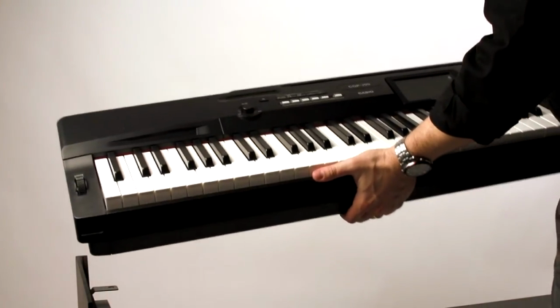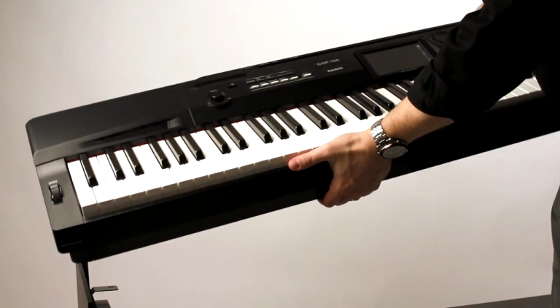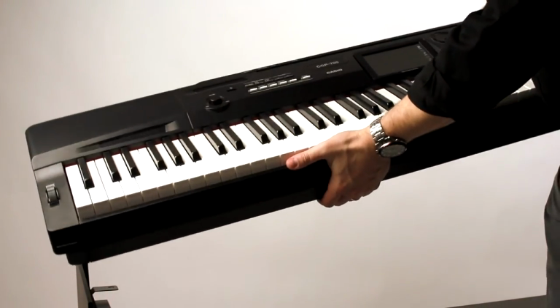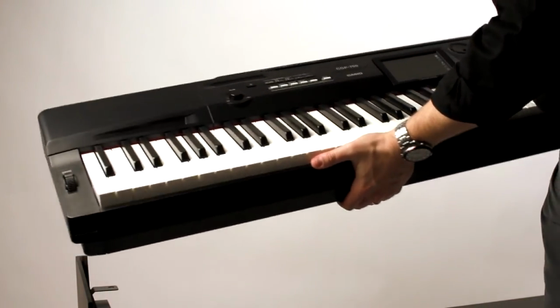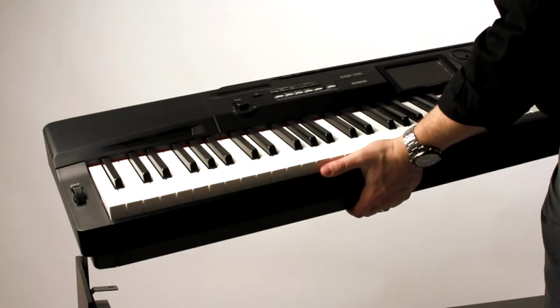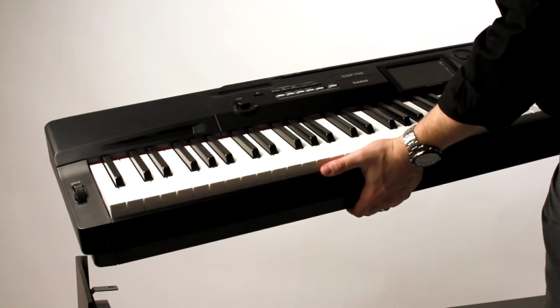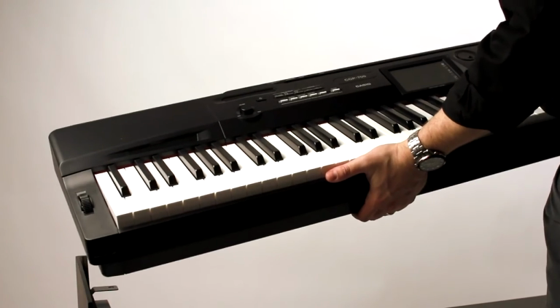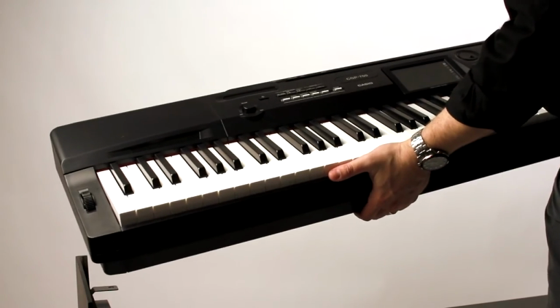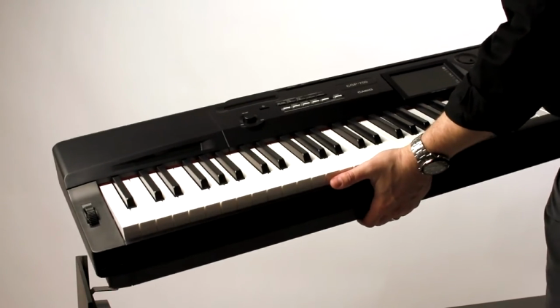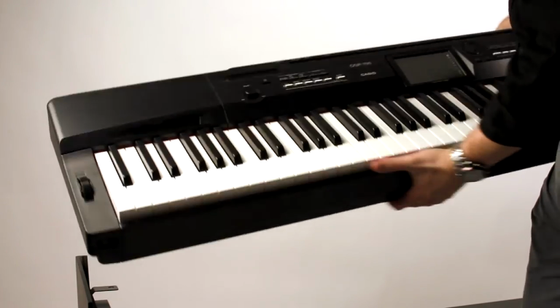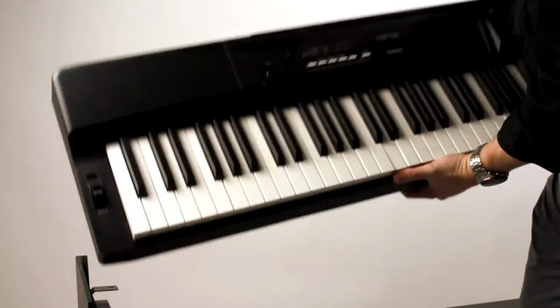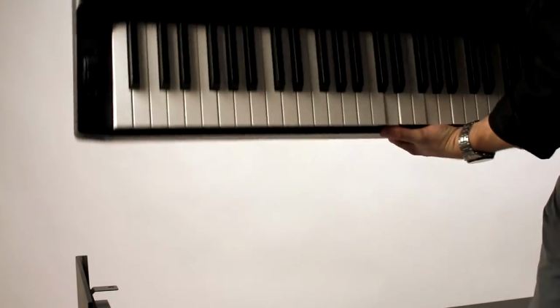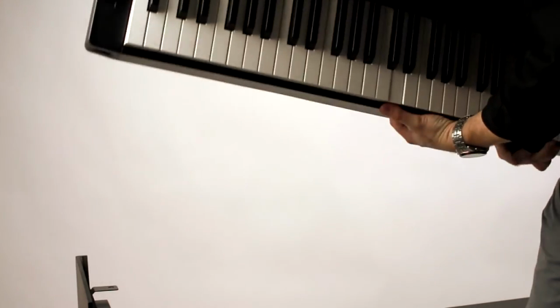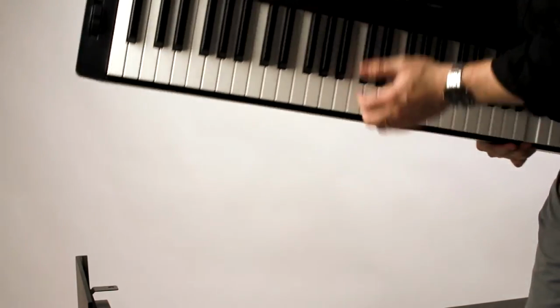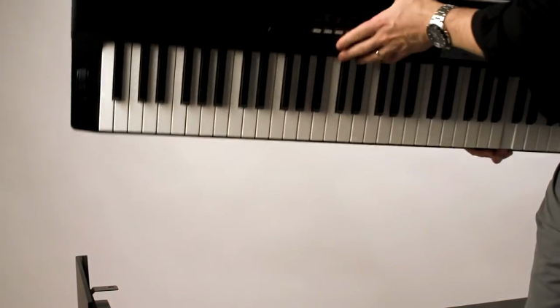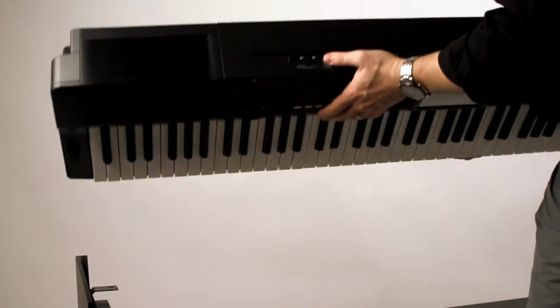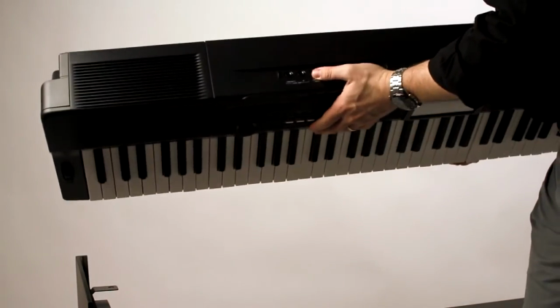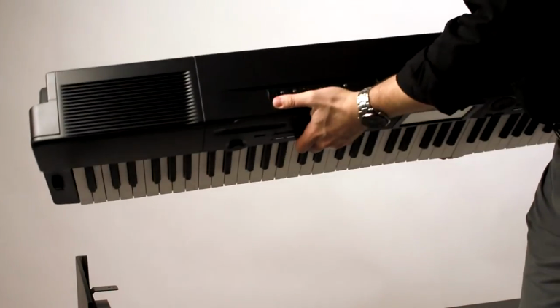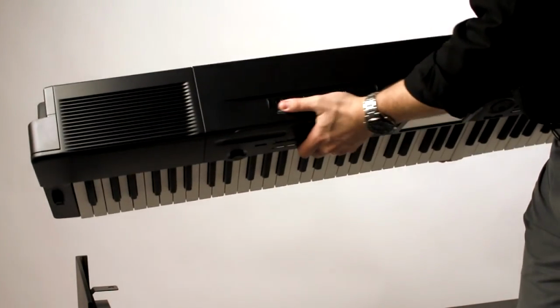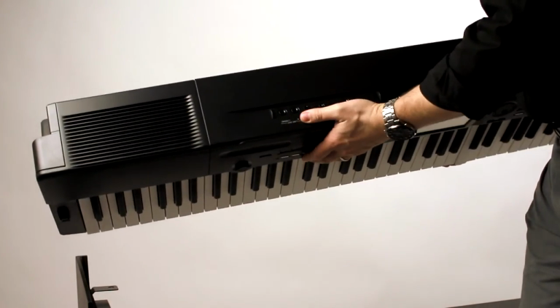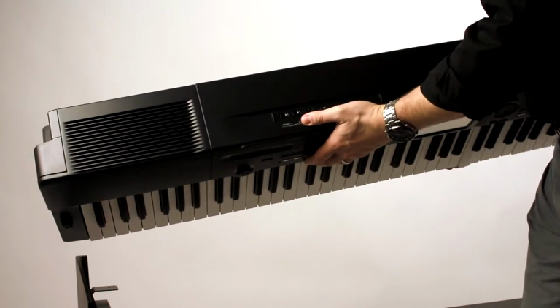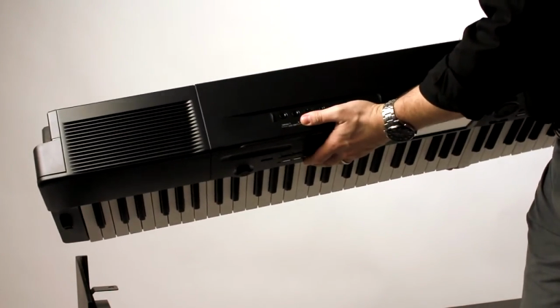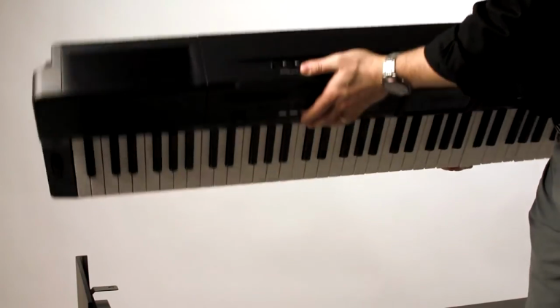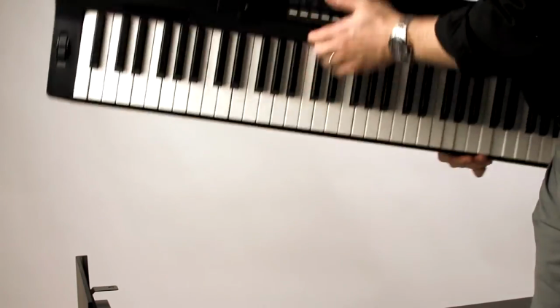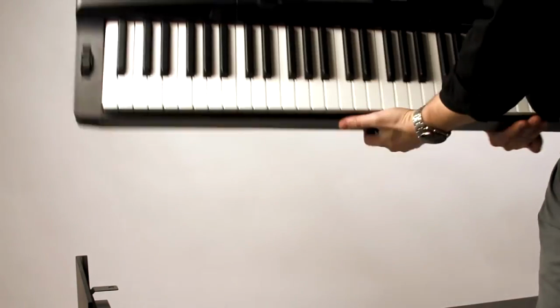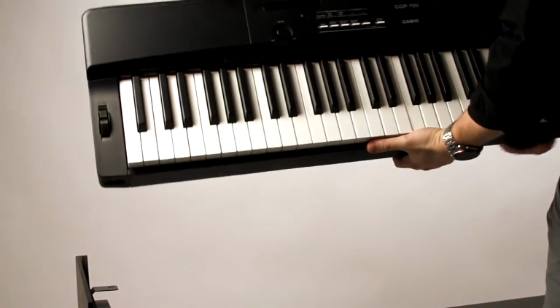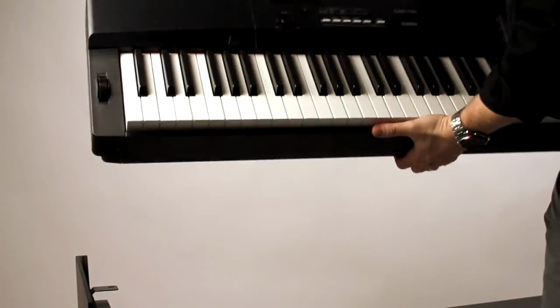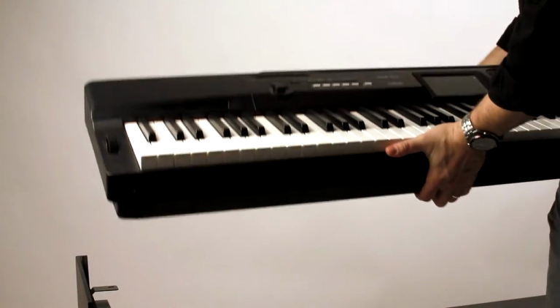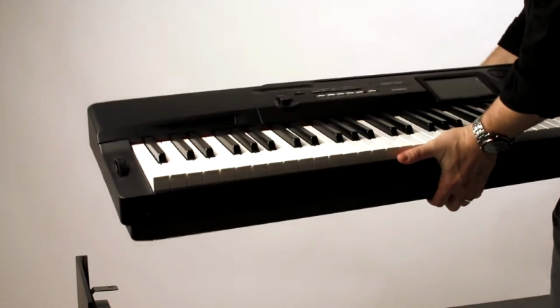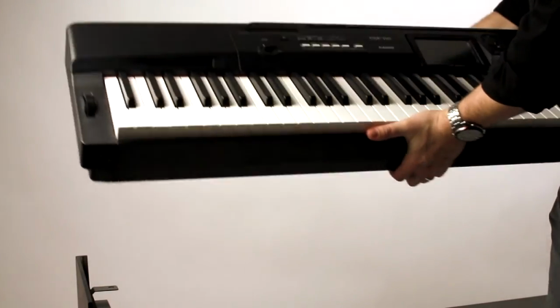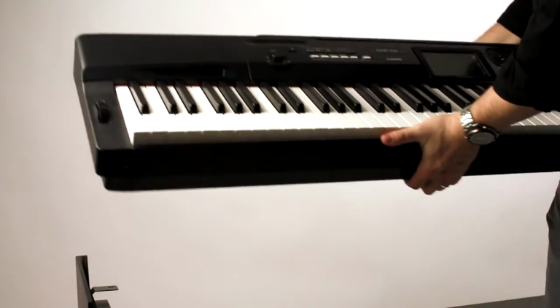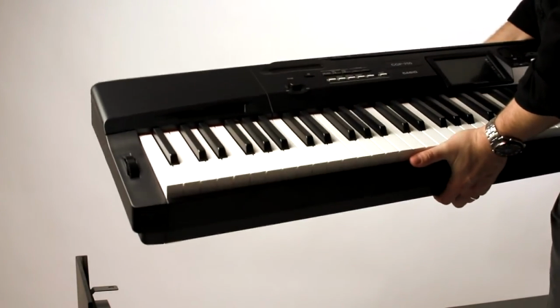The CGP700 is now a portable, lightweight, great-feeling, great-sounding stage piano with quarter-inch outputs to connect you to any mixer, amplifier, or PA system.